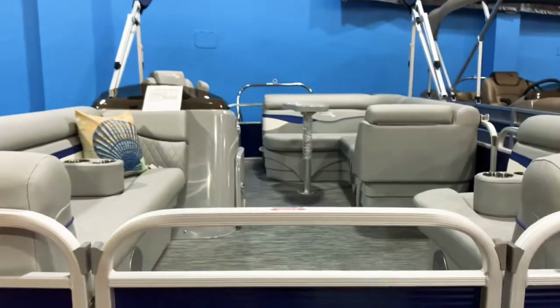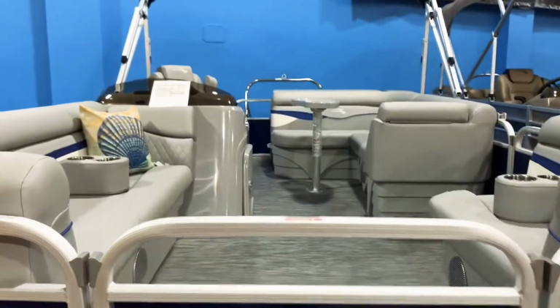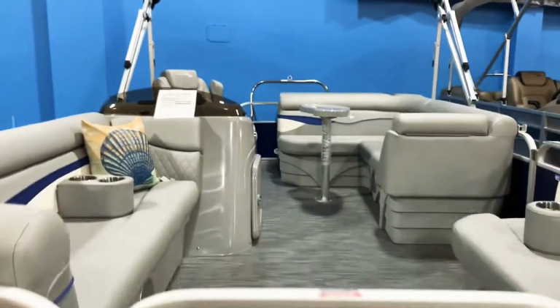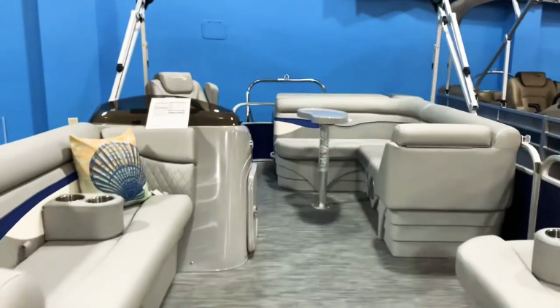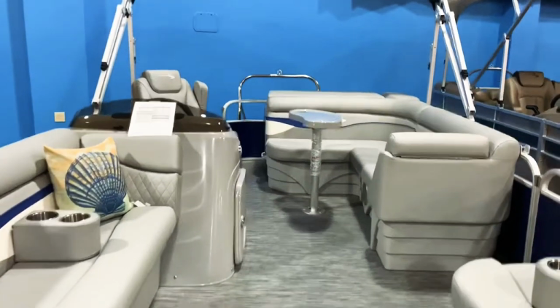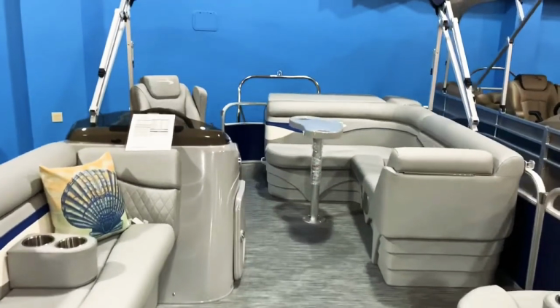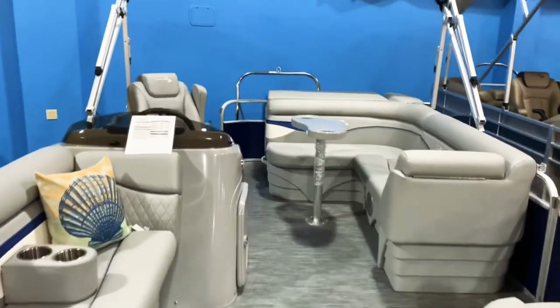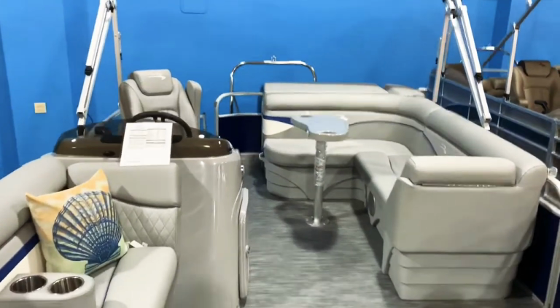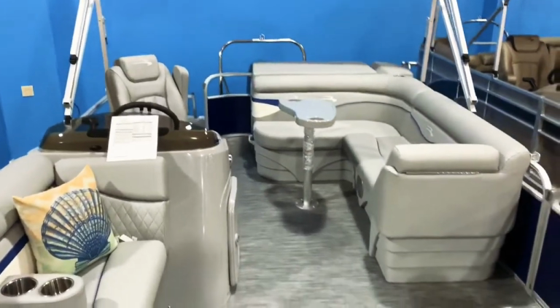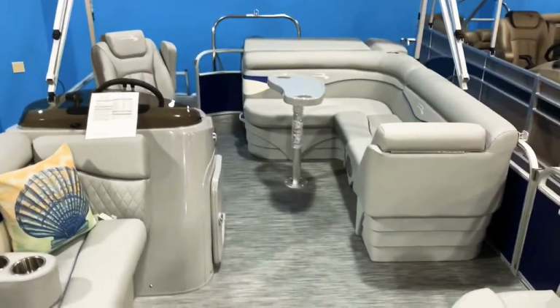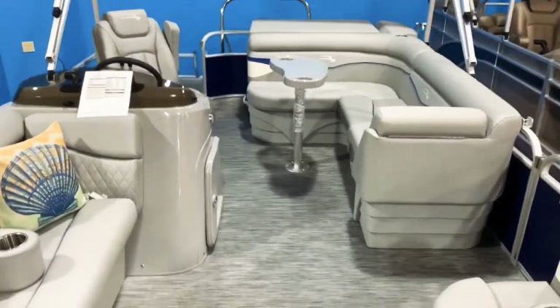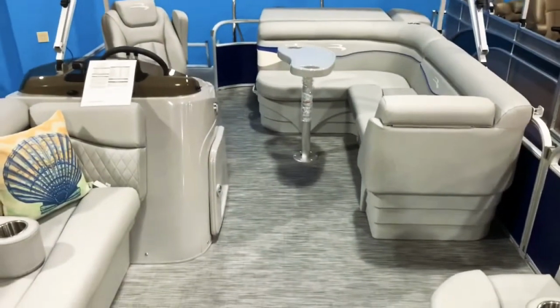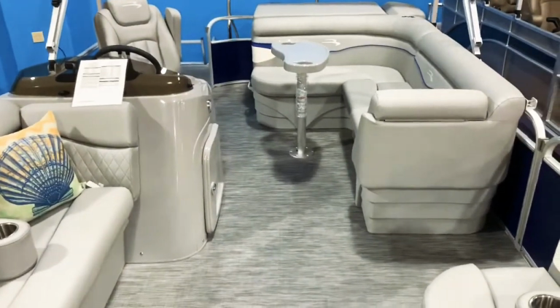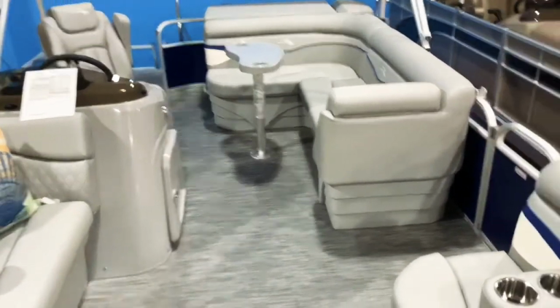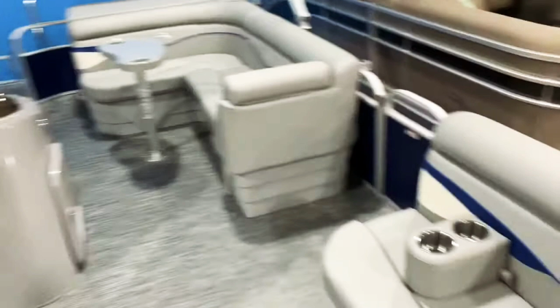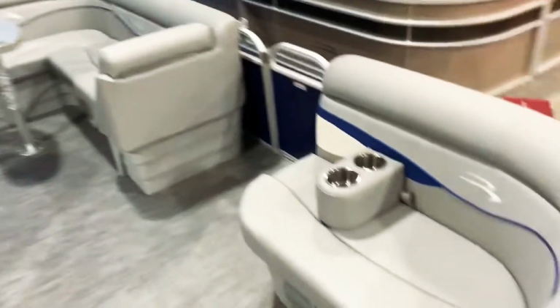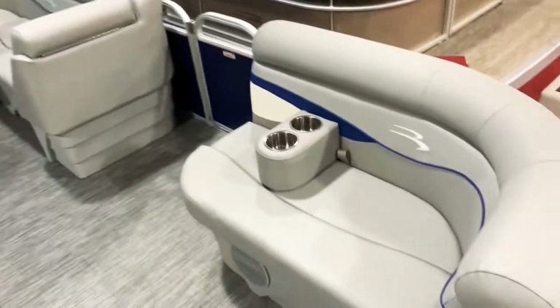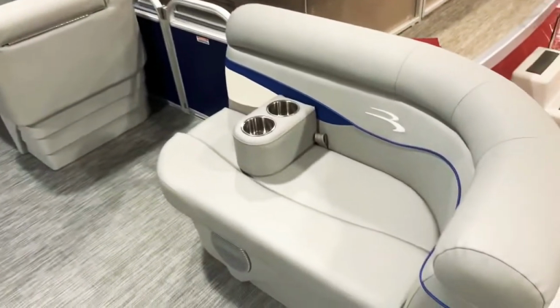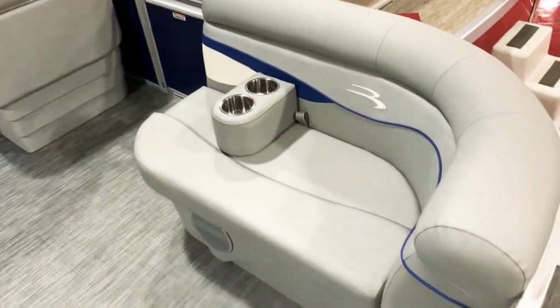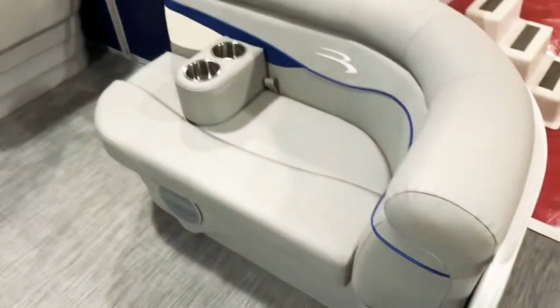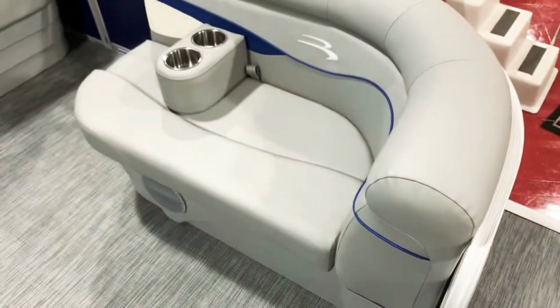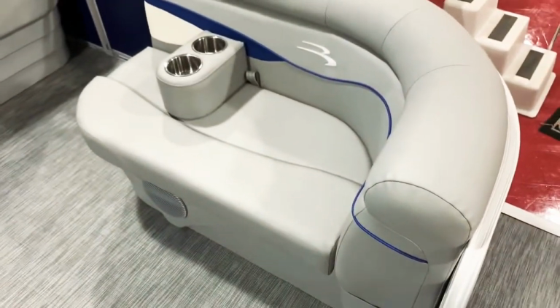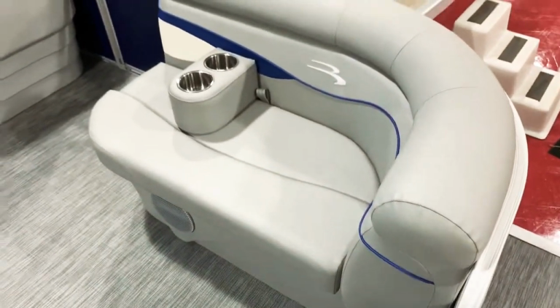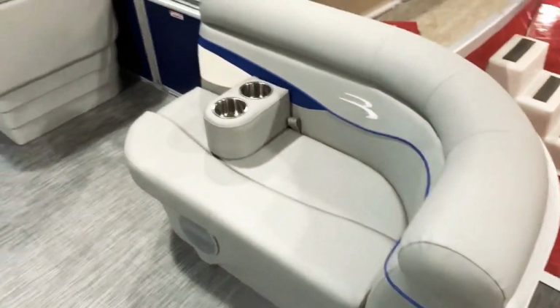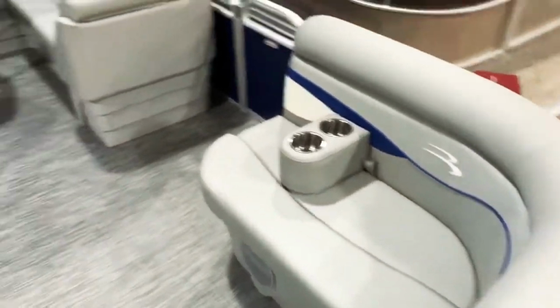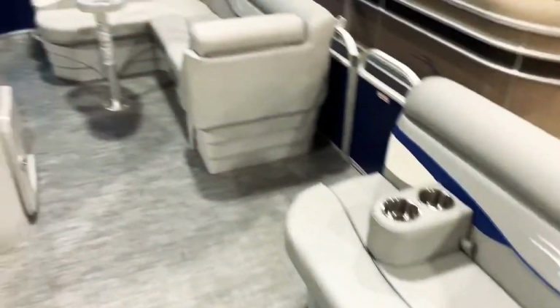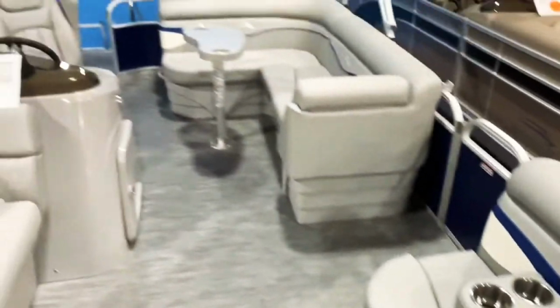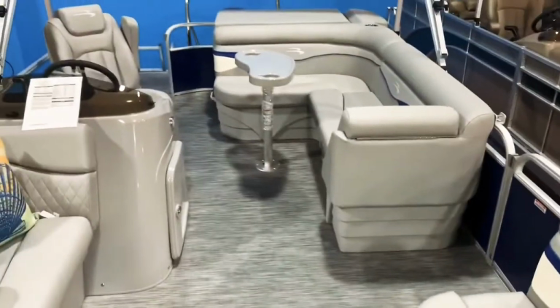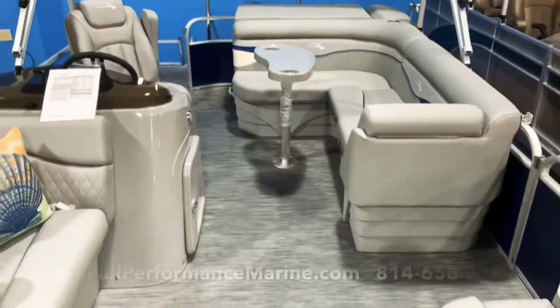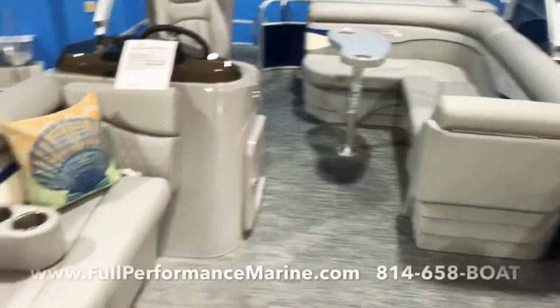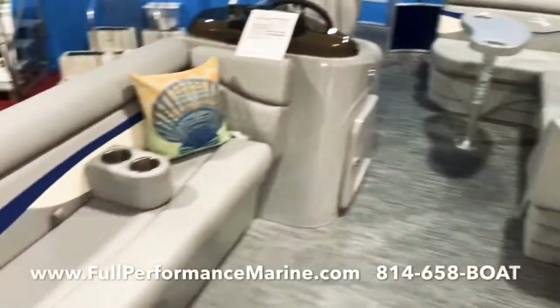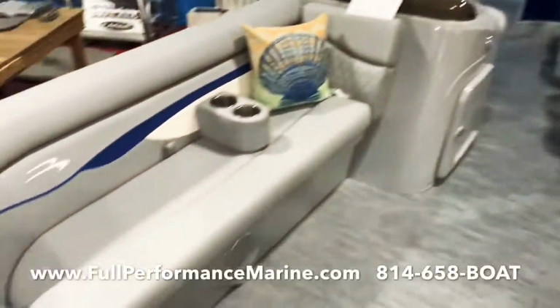Slate interior here. The white pinstripe — the white accent there — is standard. This has the Monaco Blue accent, which gives it a really cool sporty look.